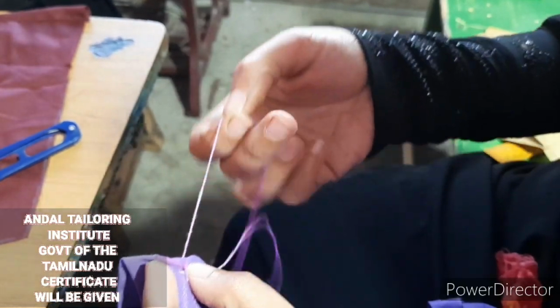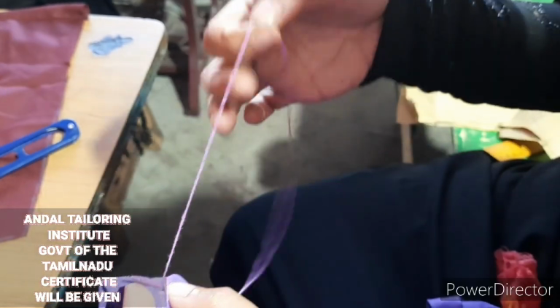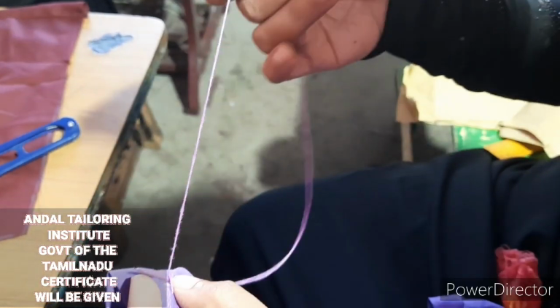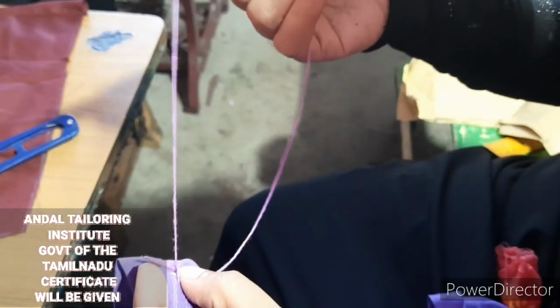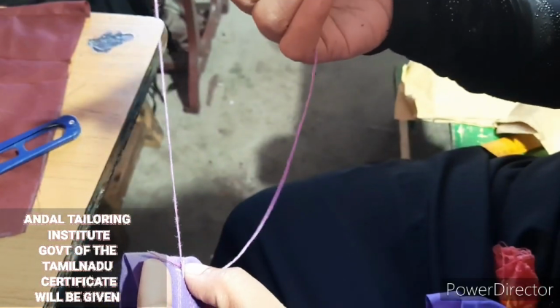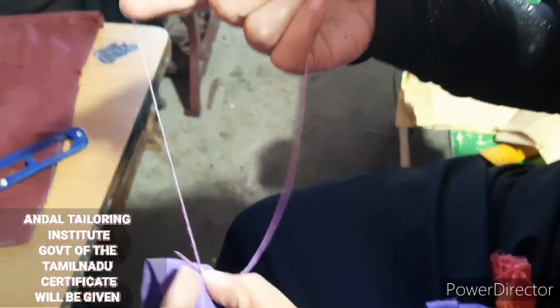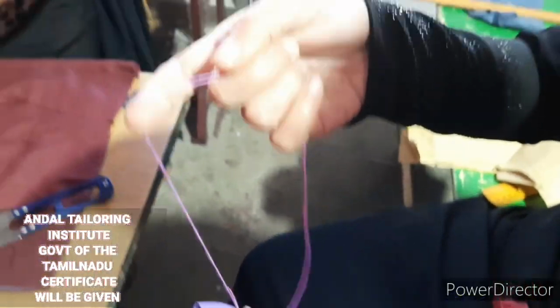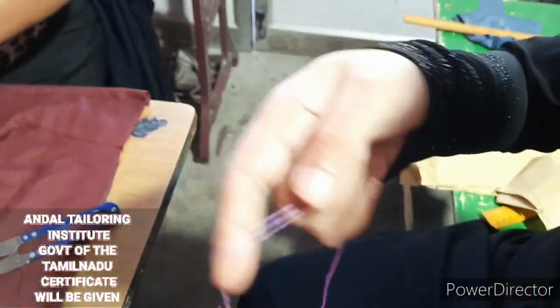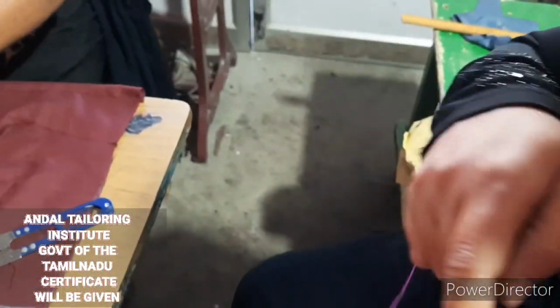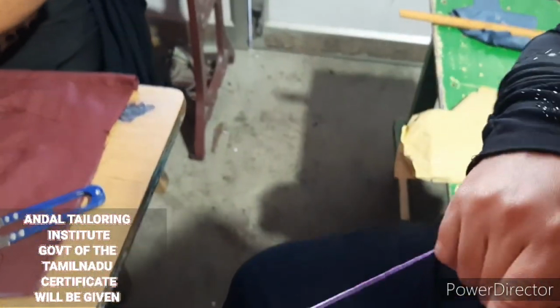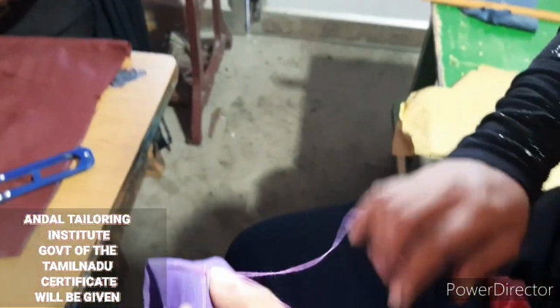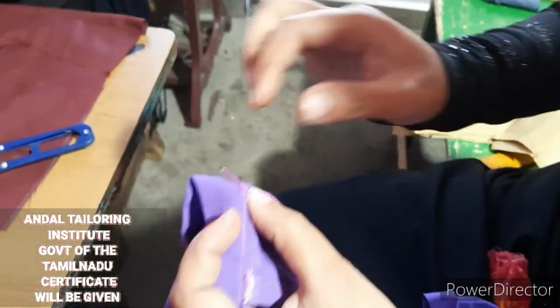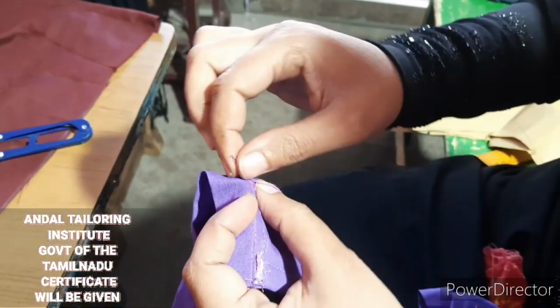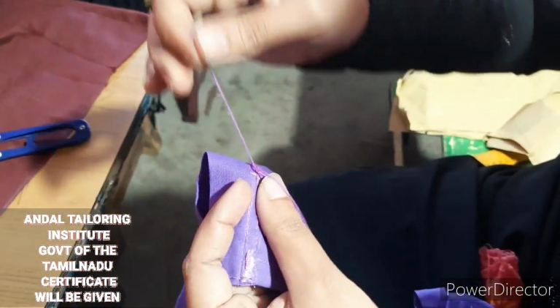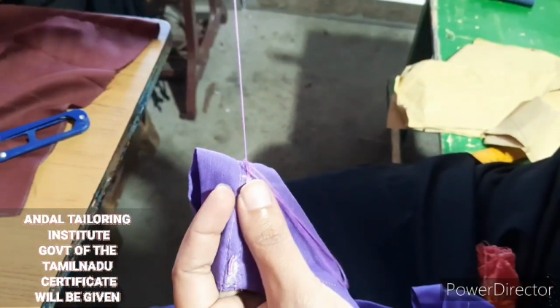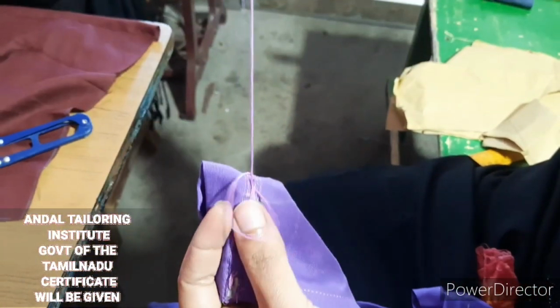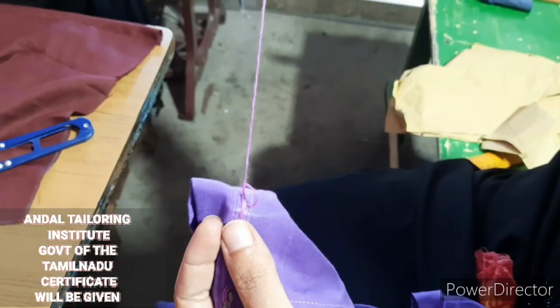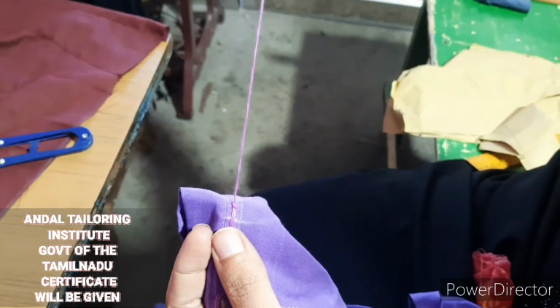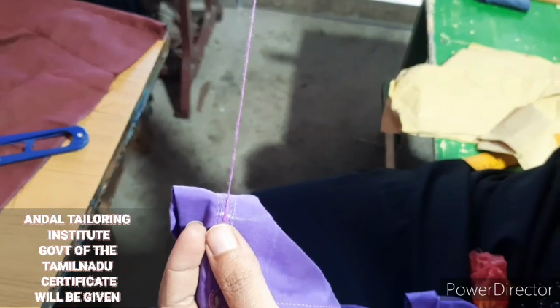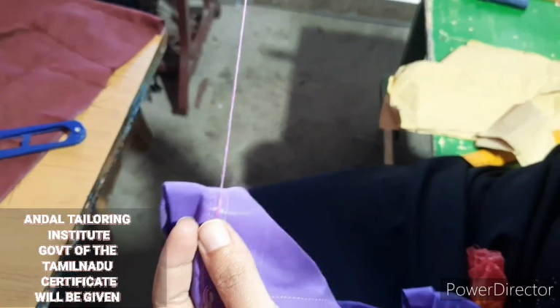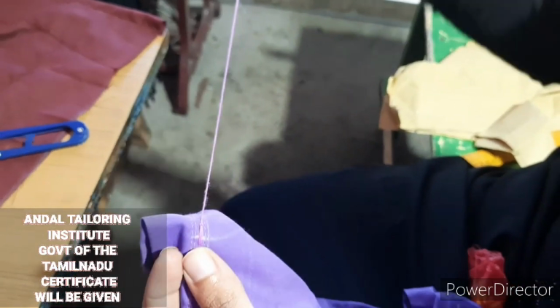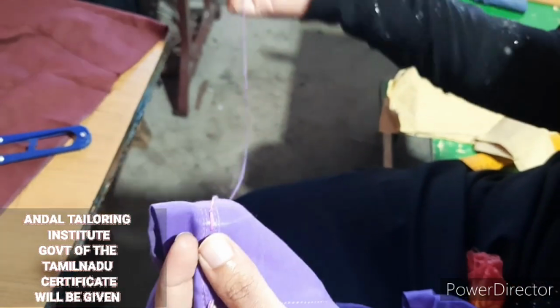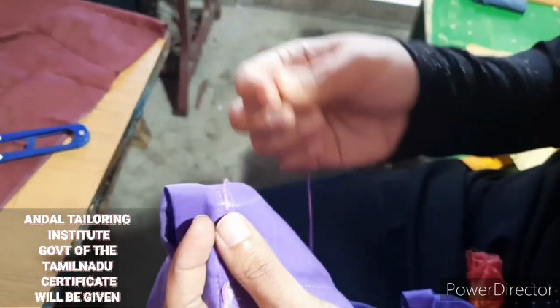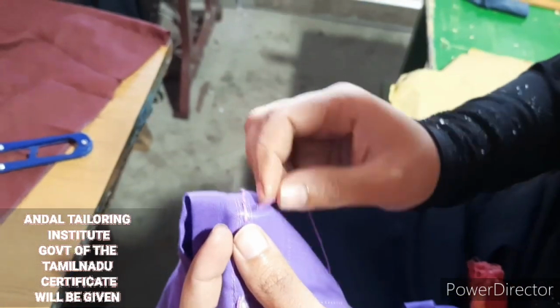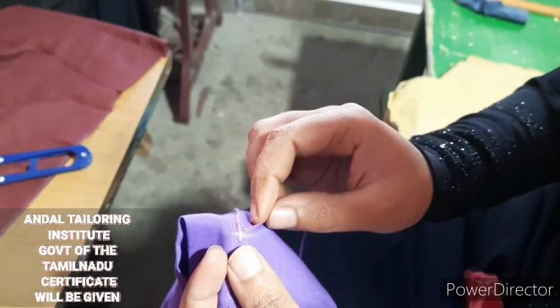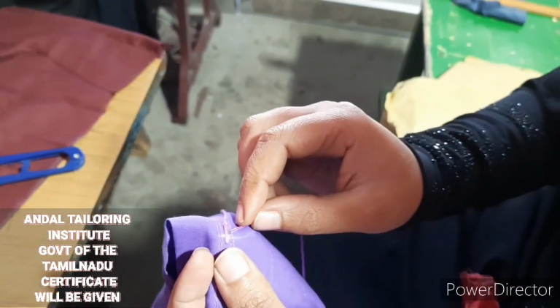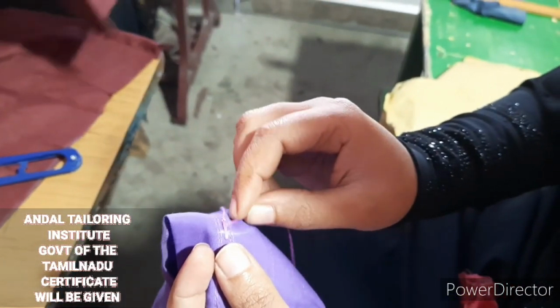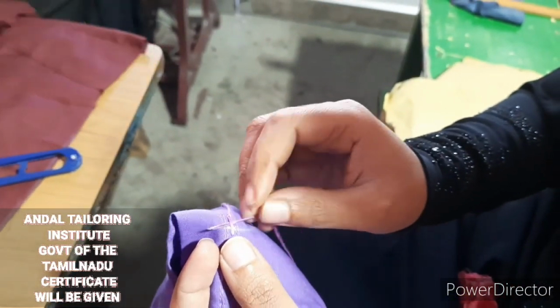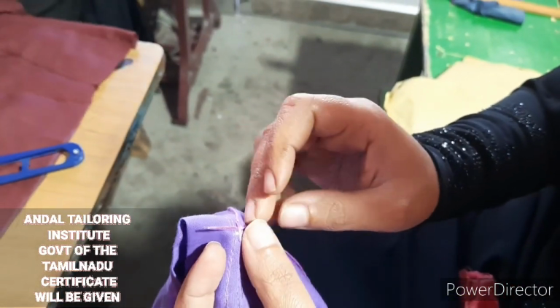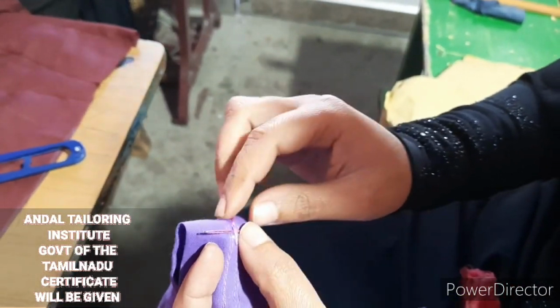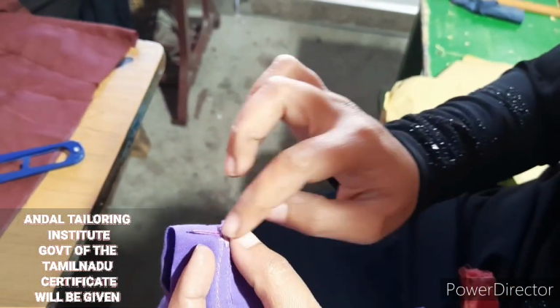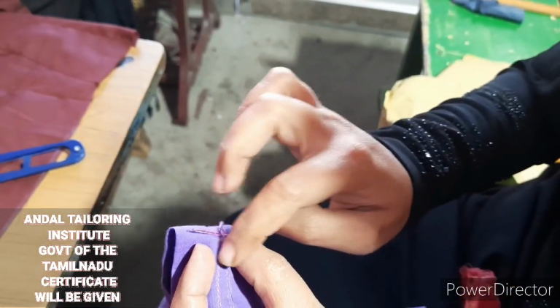Now you can change the middle line. You can finish the middle line. Let's continue this line full.